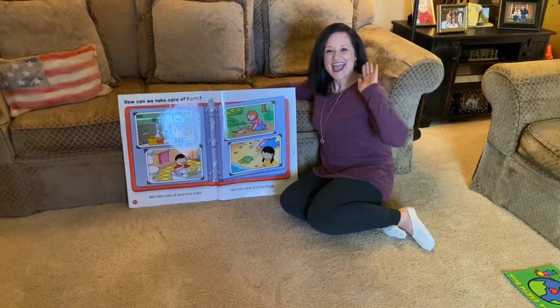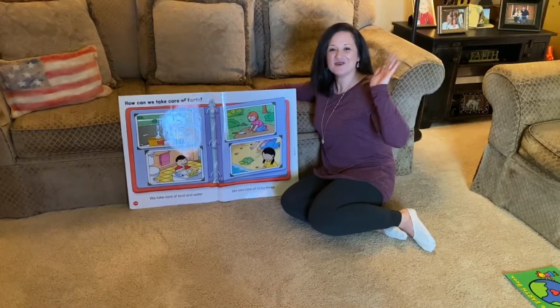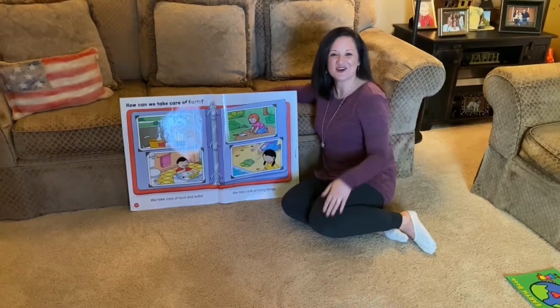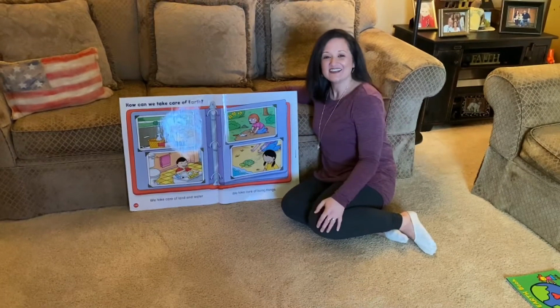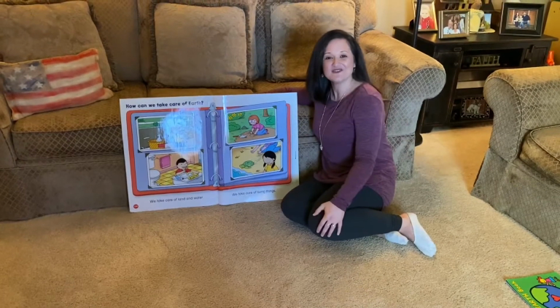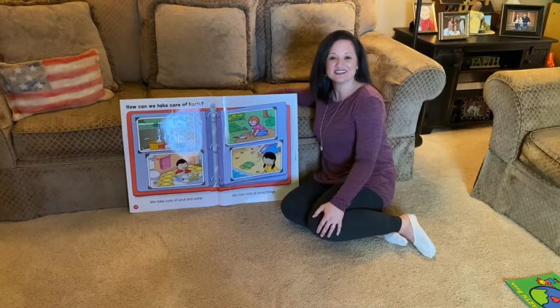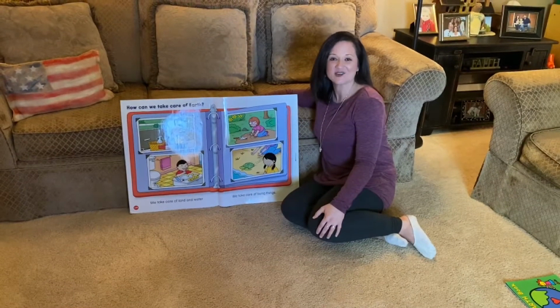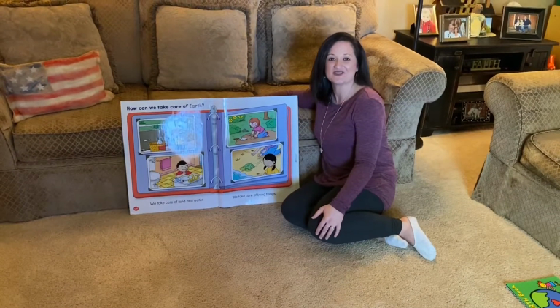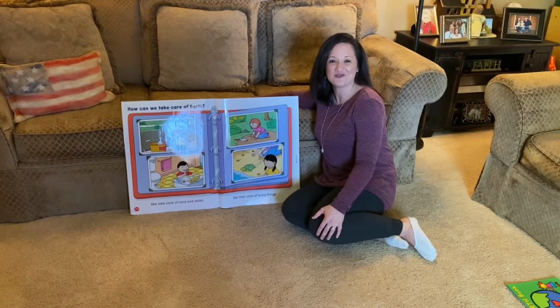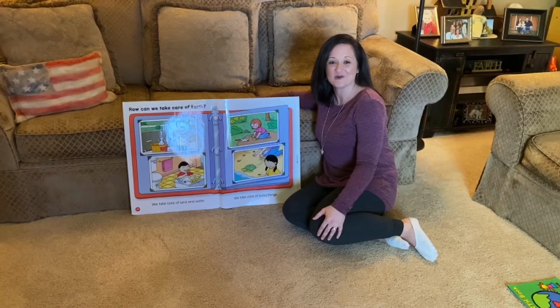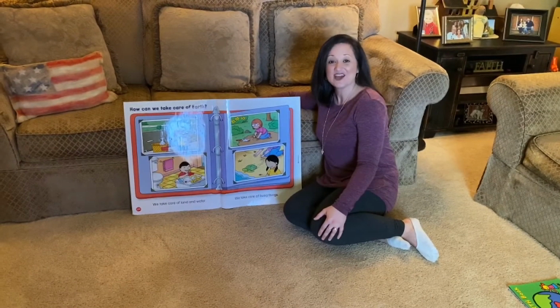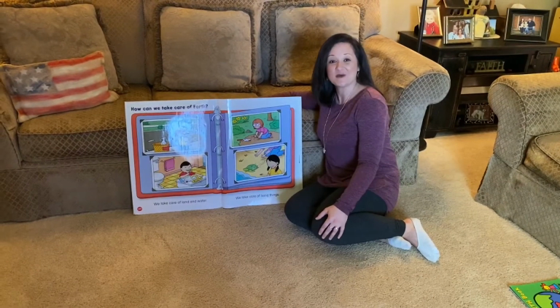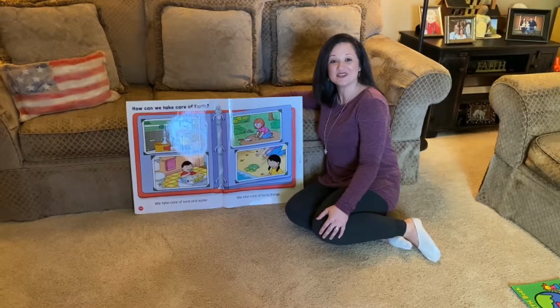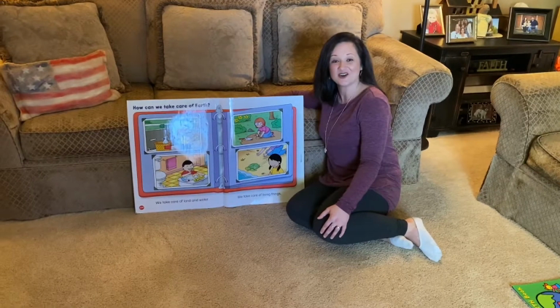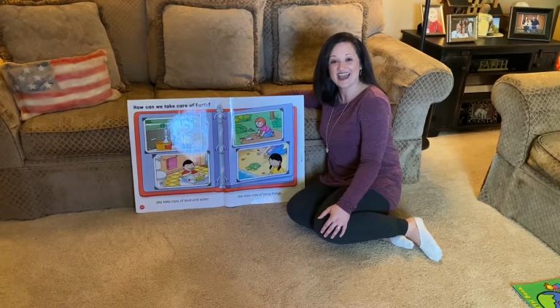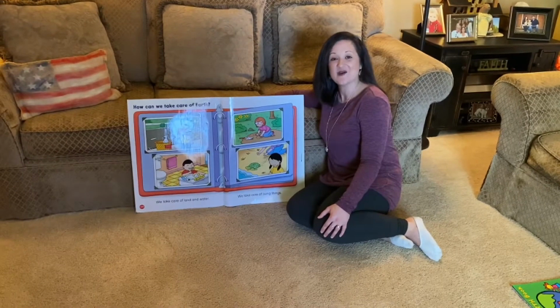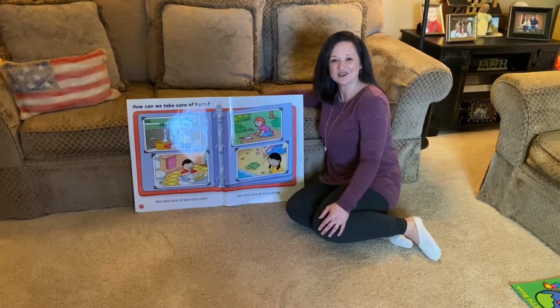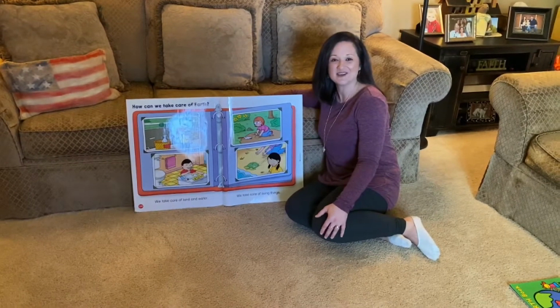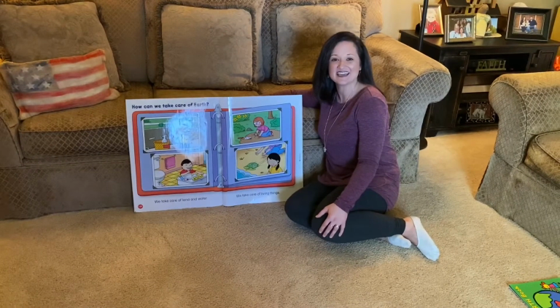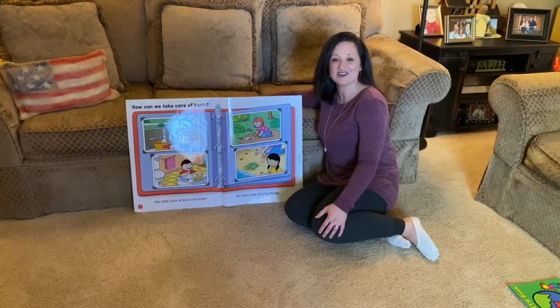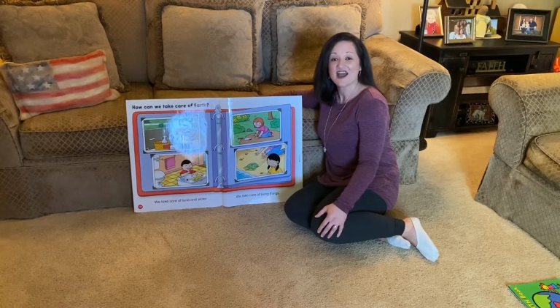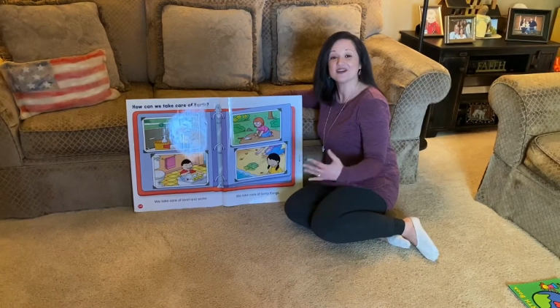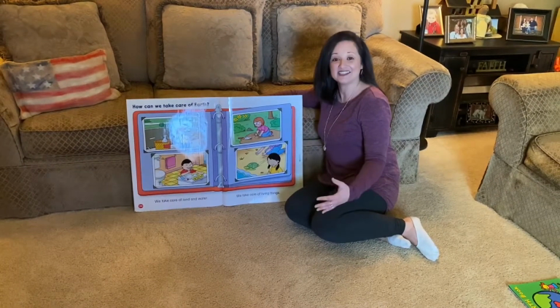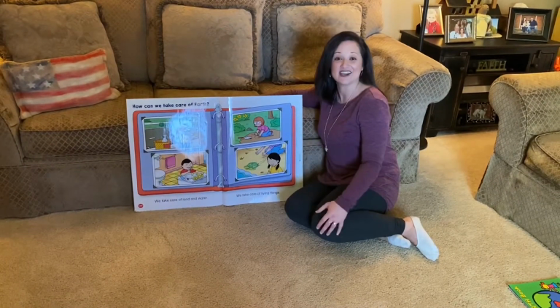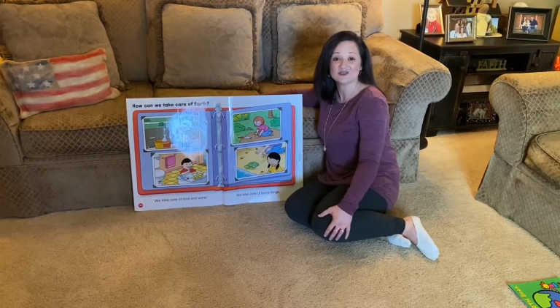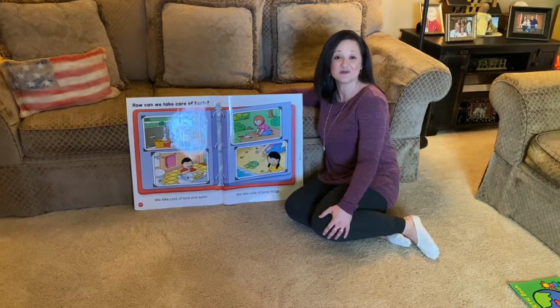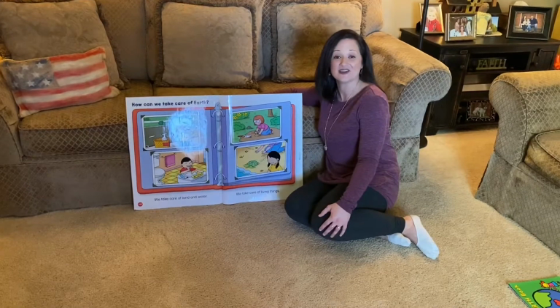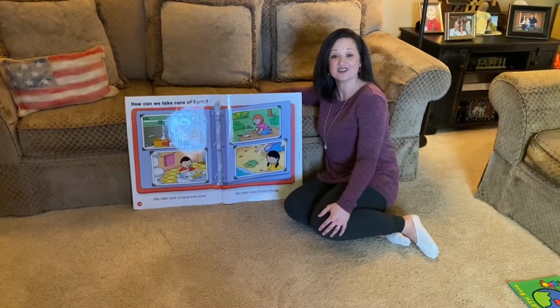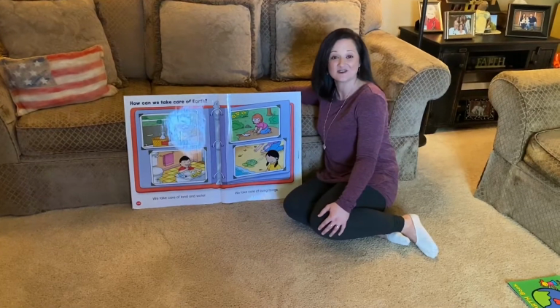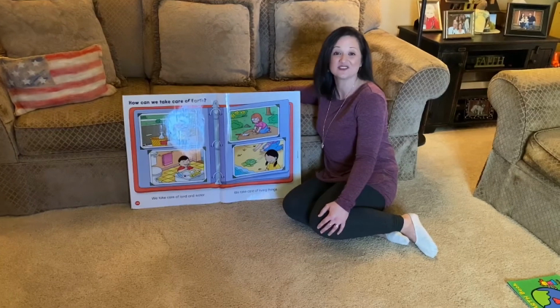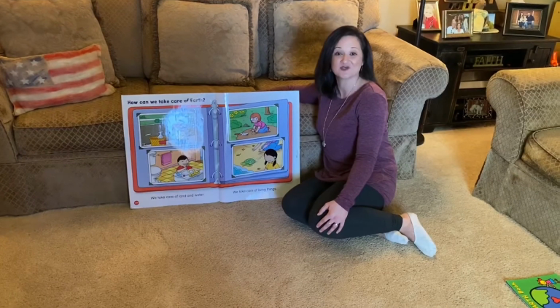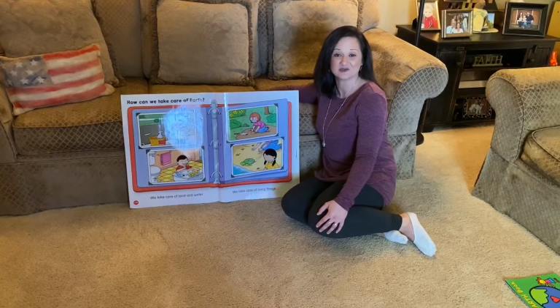Hey boys and girls, let's revisit a science topic that you're familiar with. Do you remember when we studied Earth Day and we talked about how you can take care of the Earth? I'm going to add to that and also talk to you about how you can conserve the Earth's natural resources.